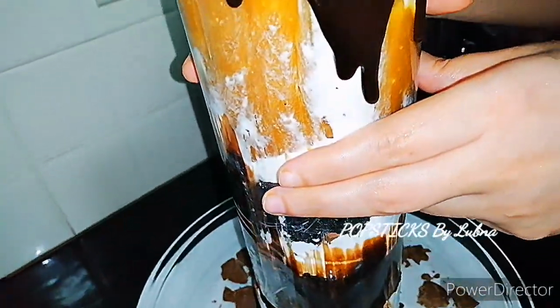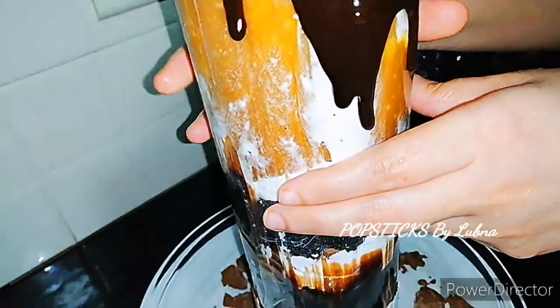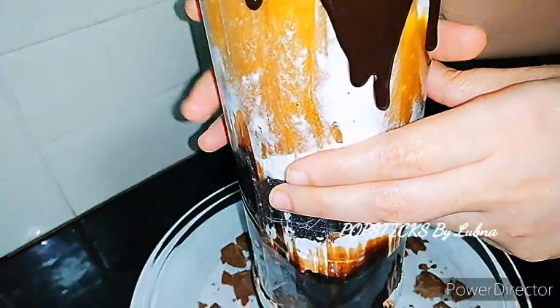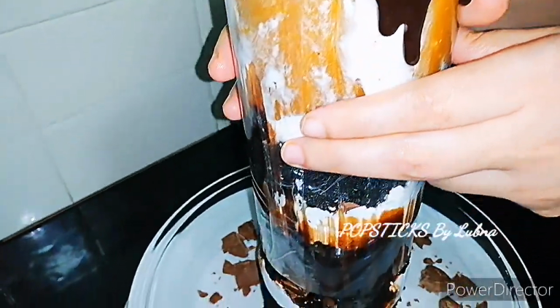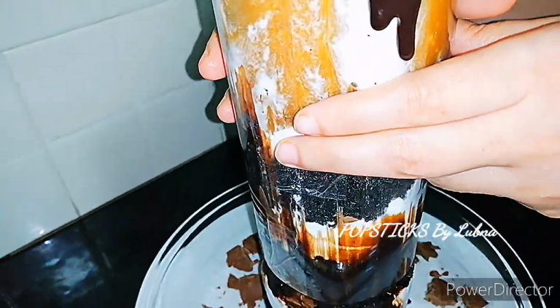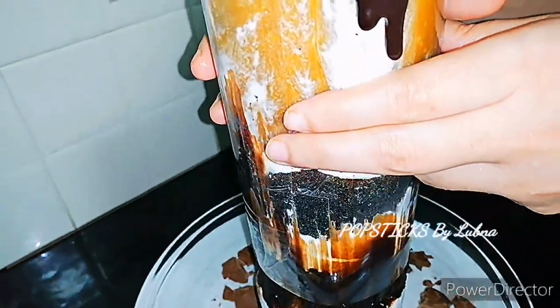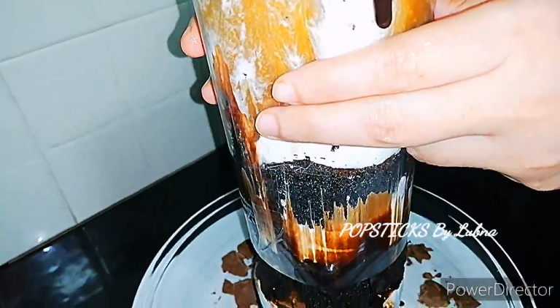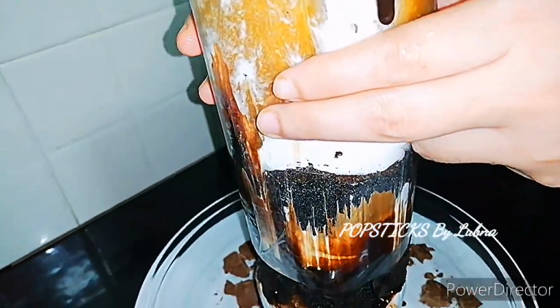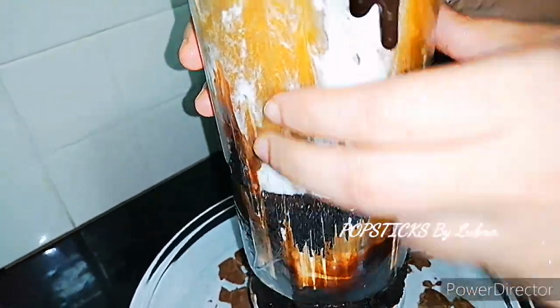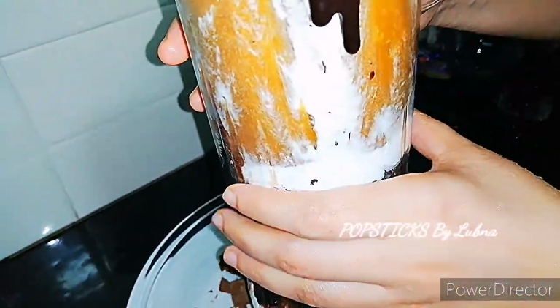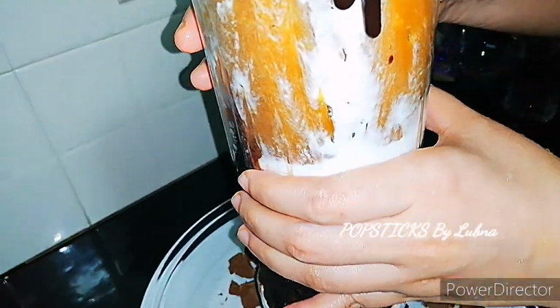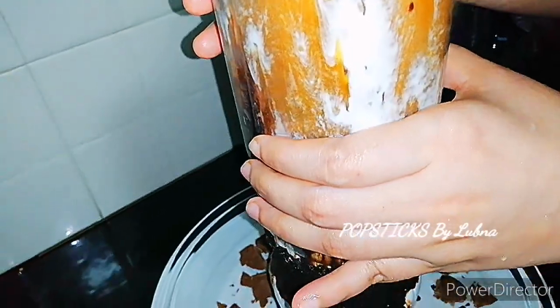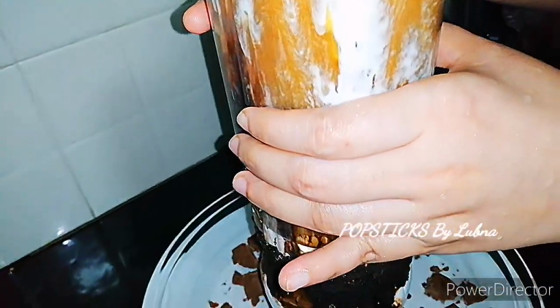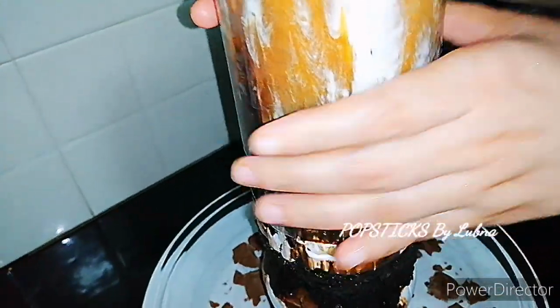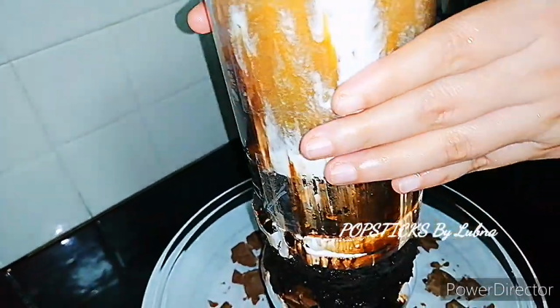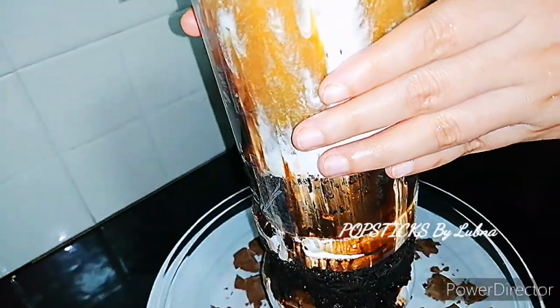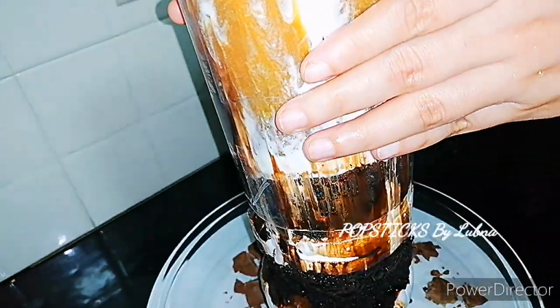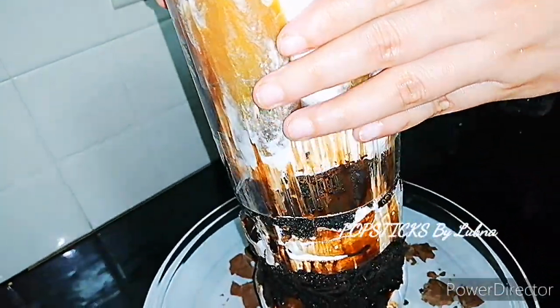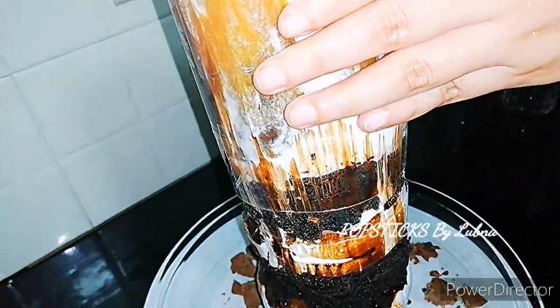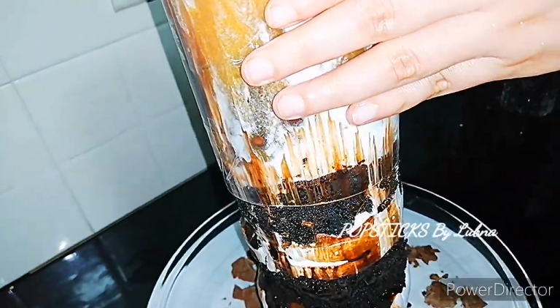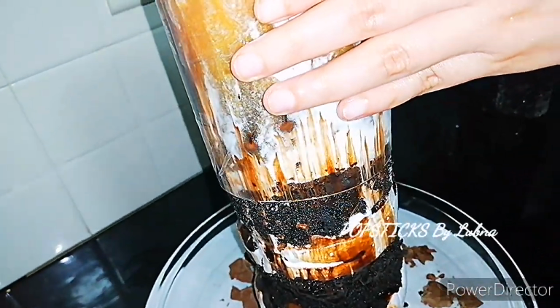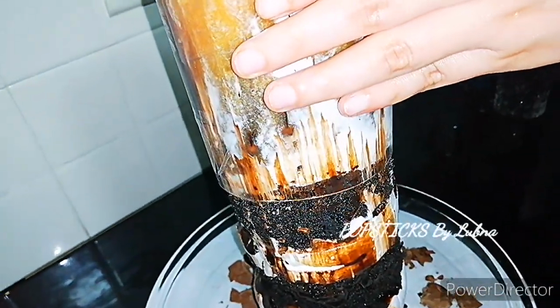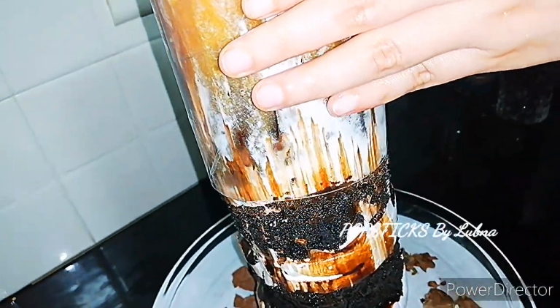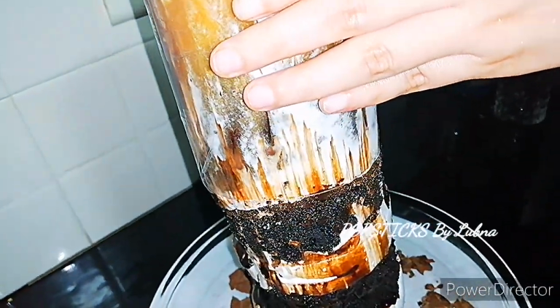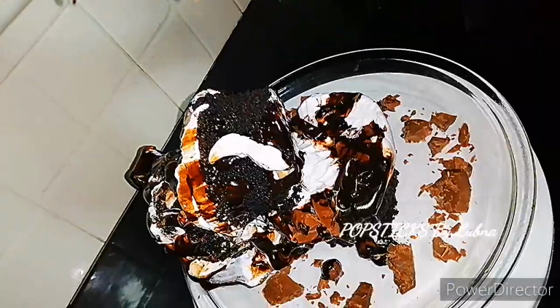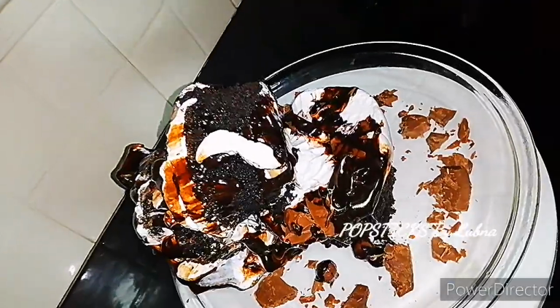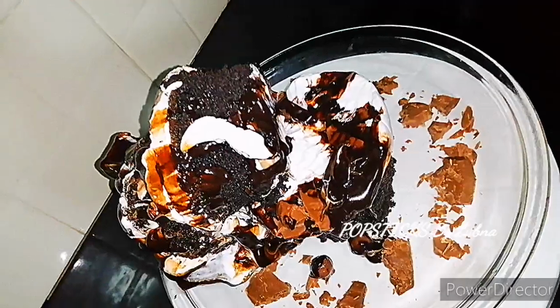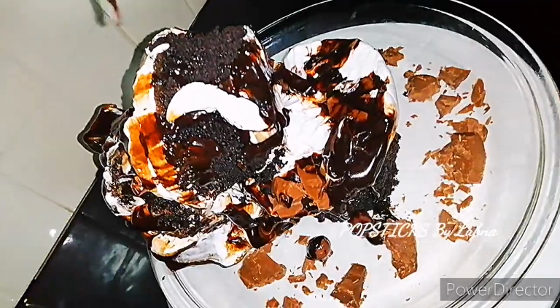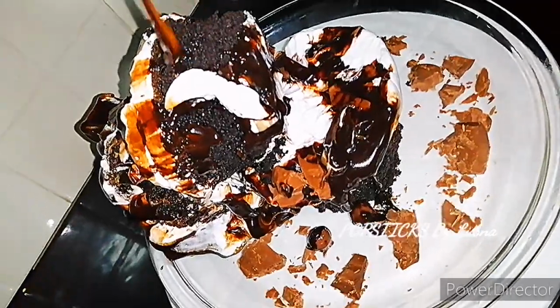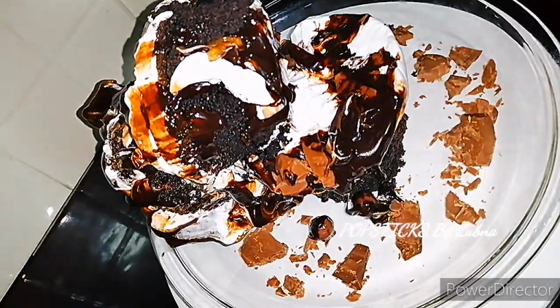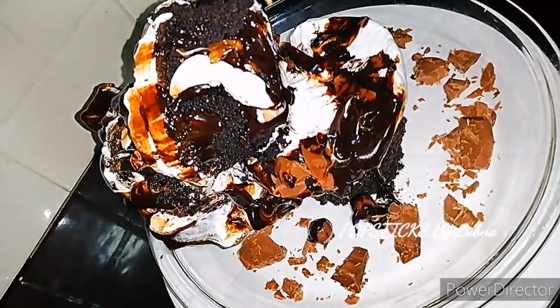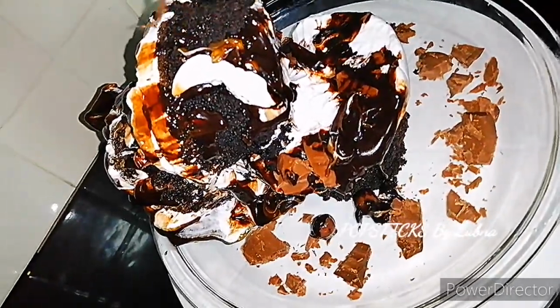I am ready to eat. How to decorate — 1 to 2 layers. Praline biscuit crumbs.